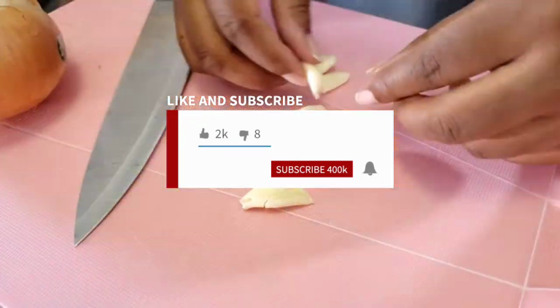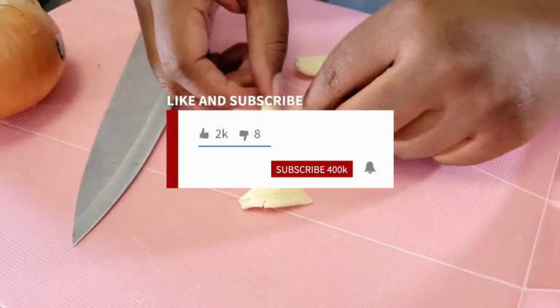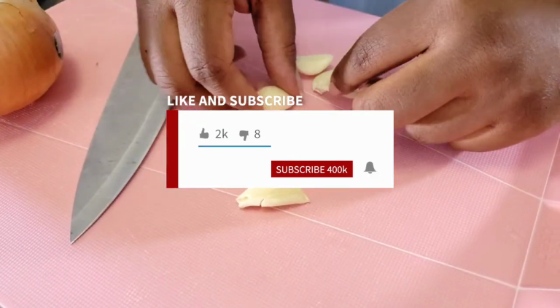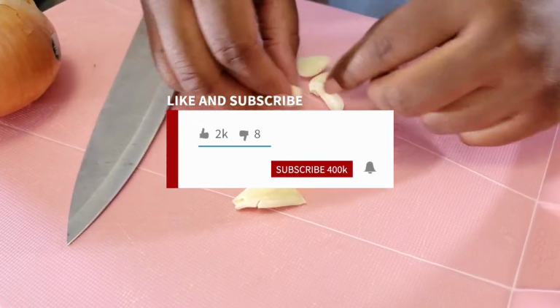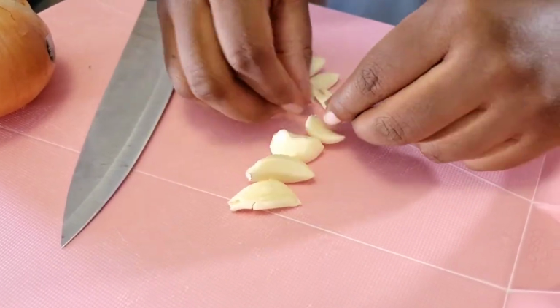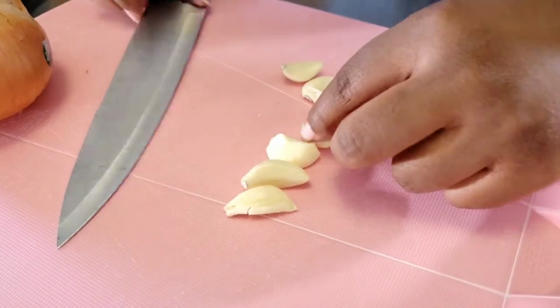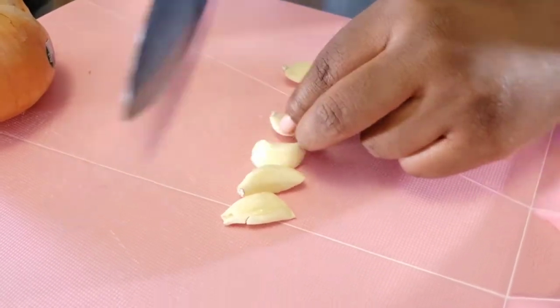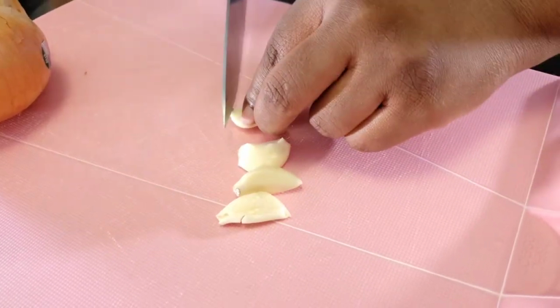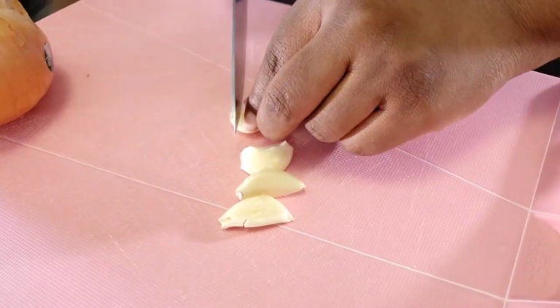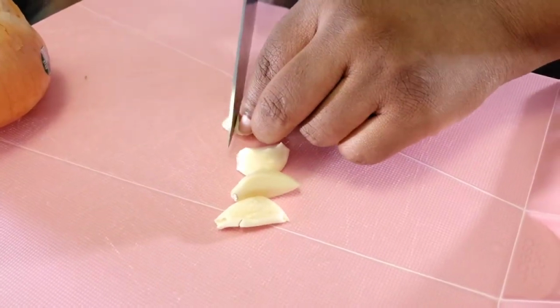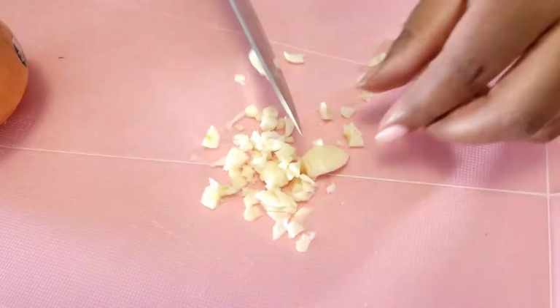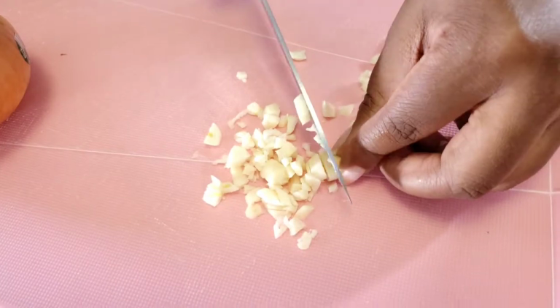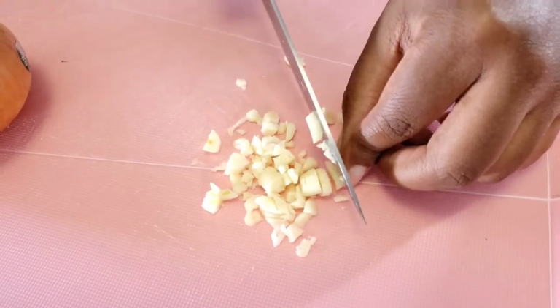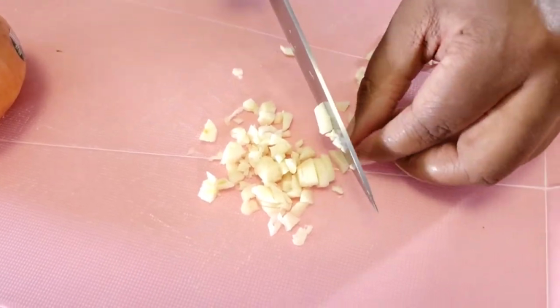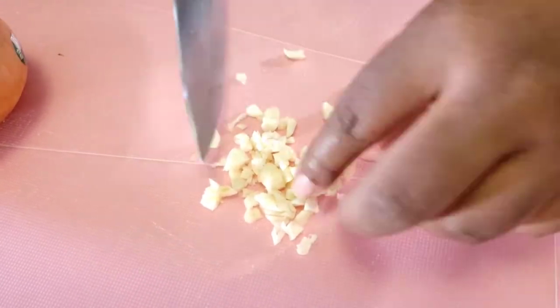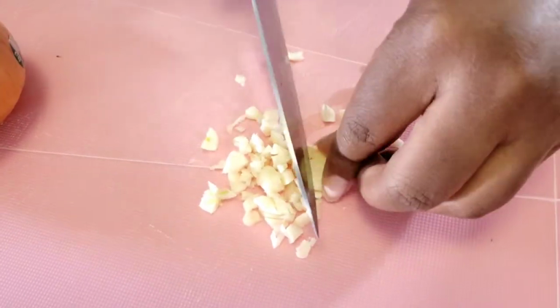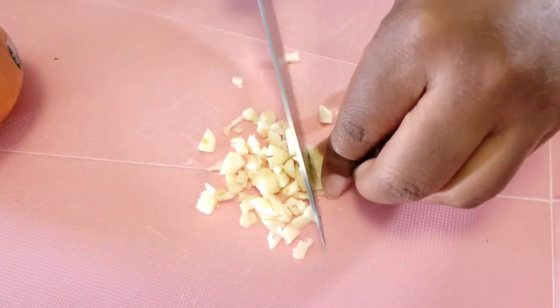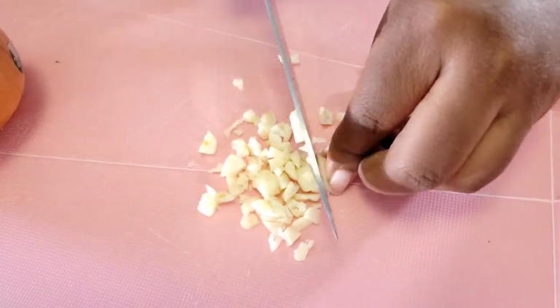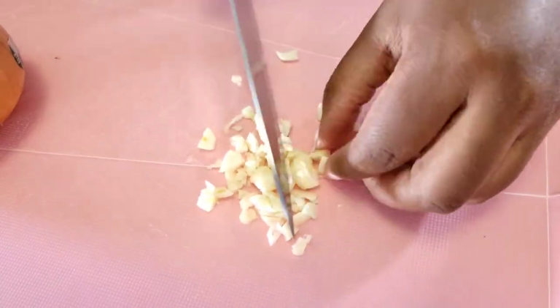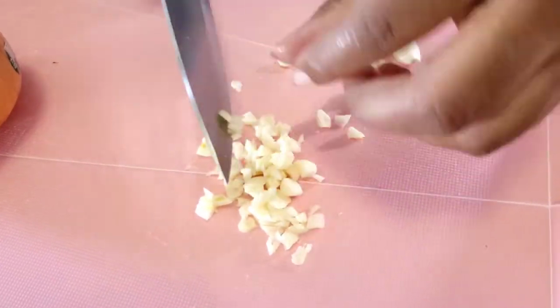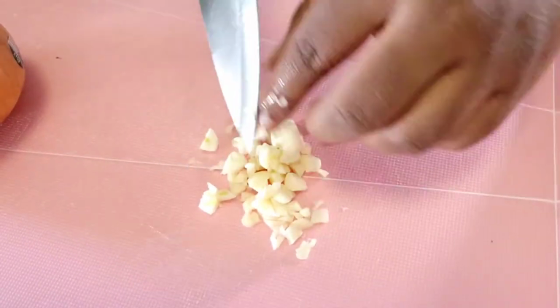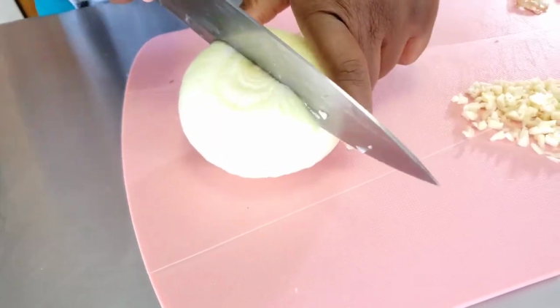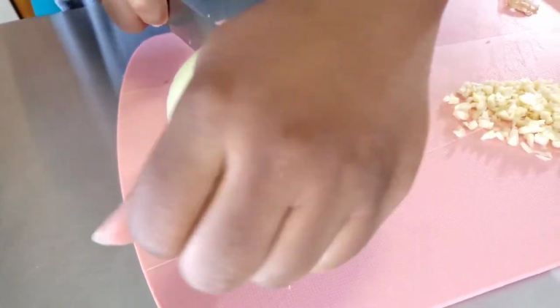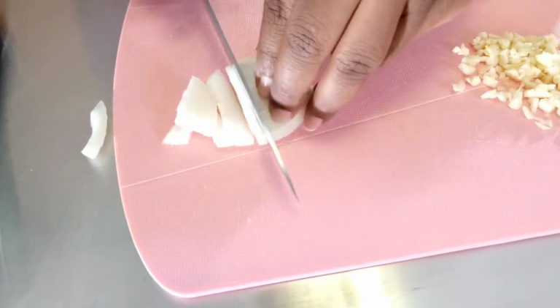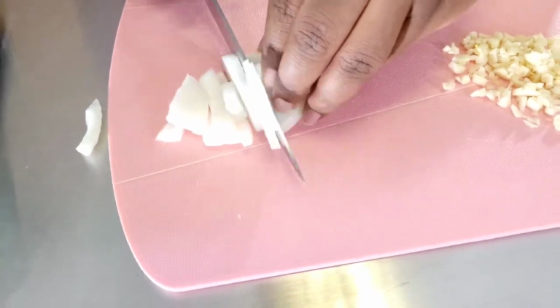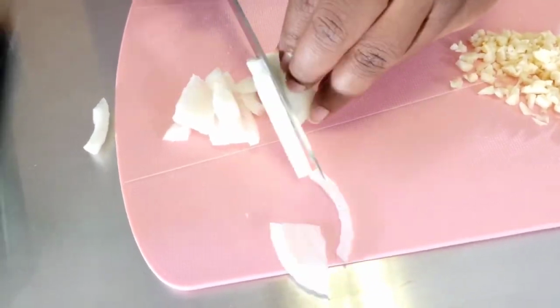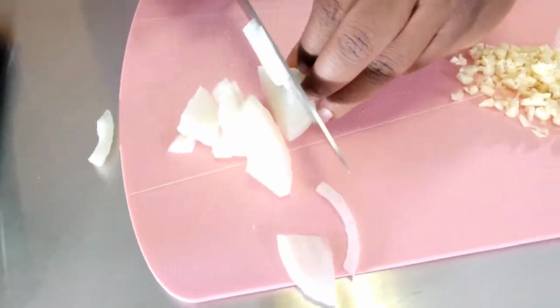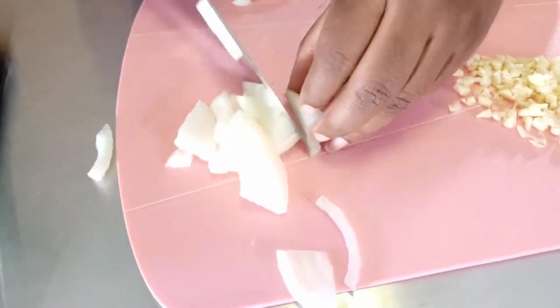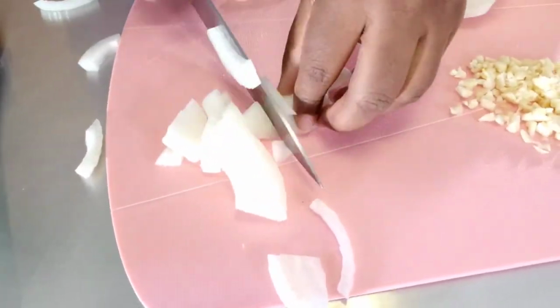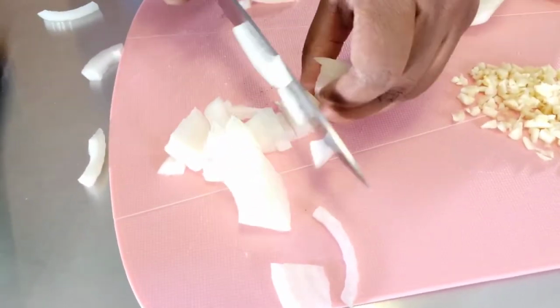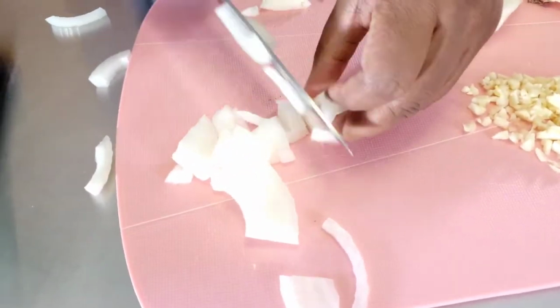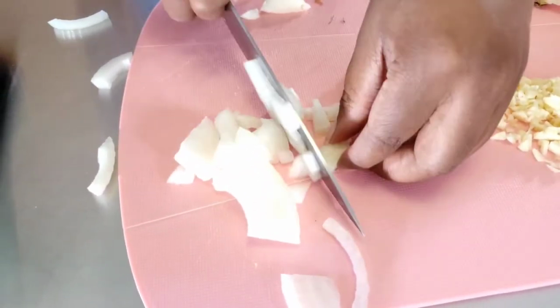Our jam is going to need to simmer, so to prep I'm starting by chopping up about five cloves of fresh garlic and one whole Vidalia sweet onion. If you can't find a Vidalia onion, you can use what you have.